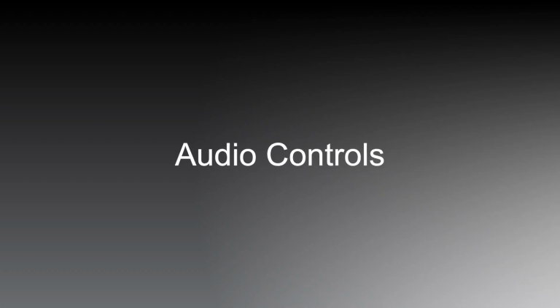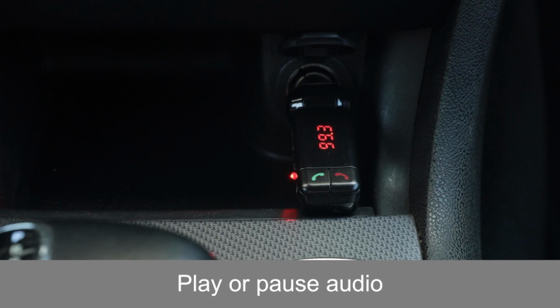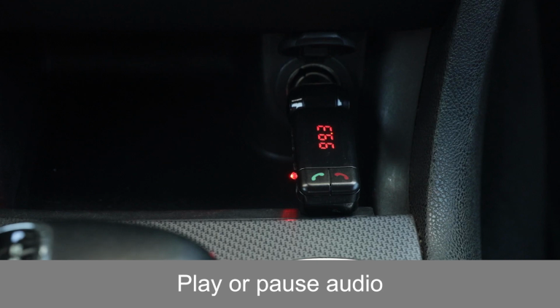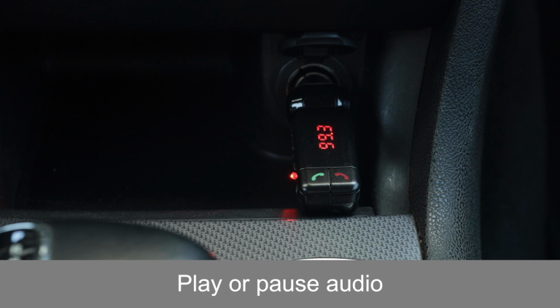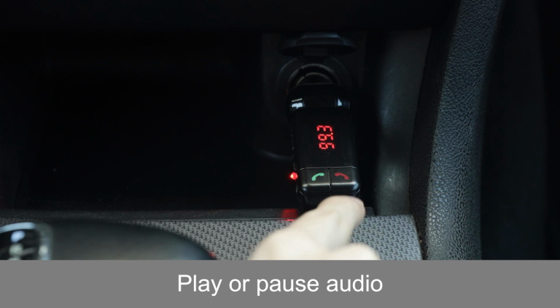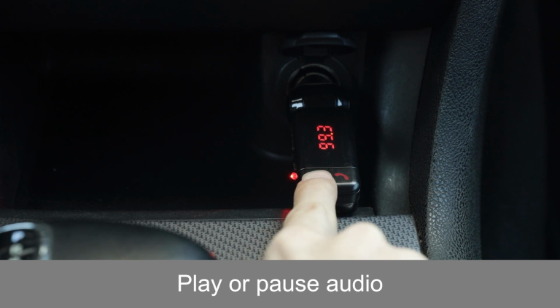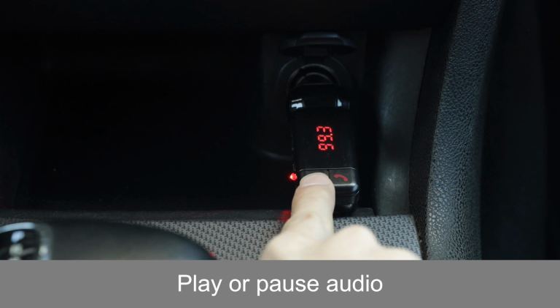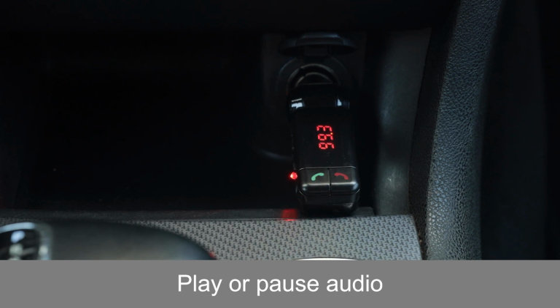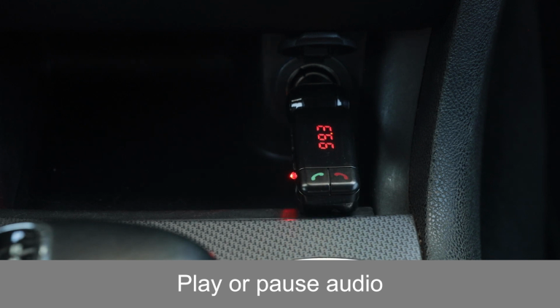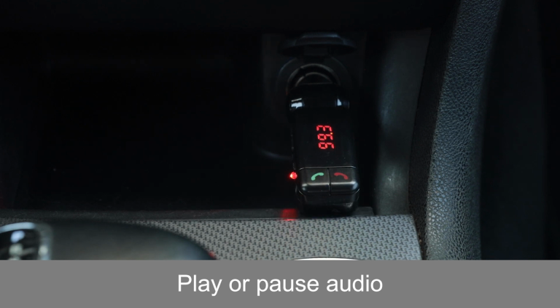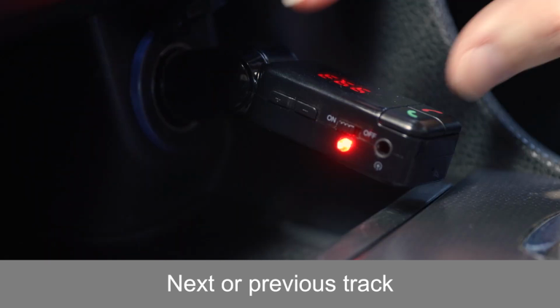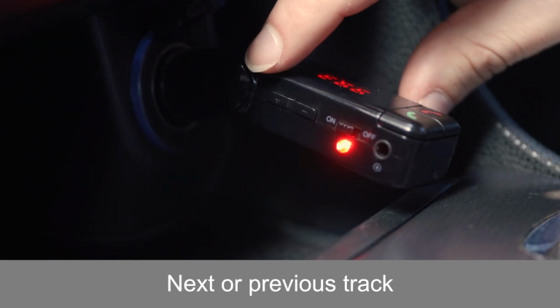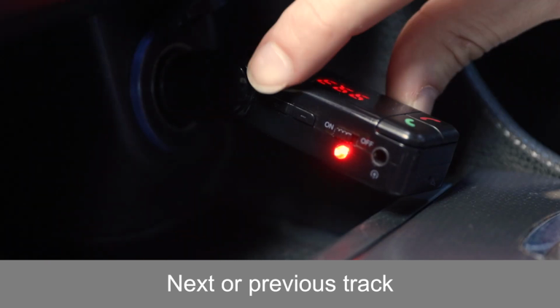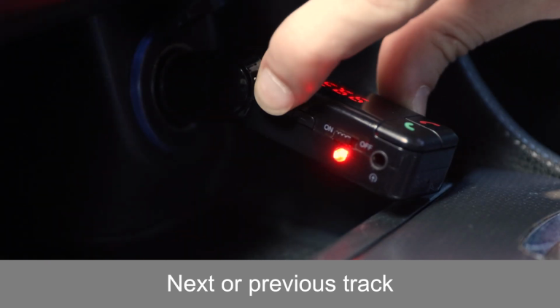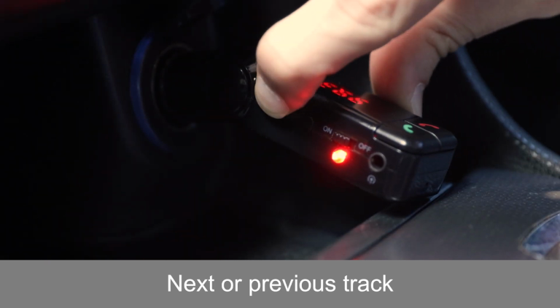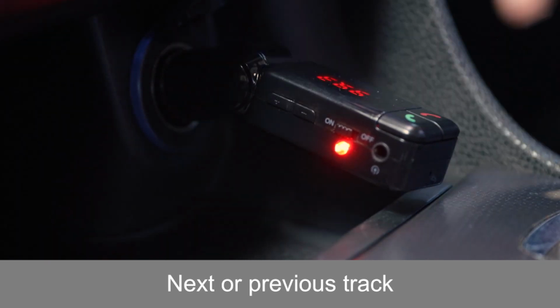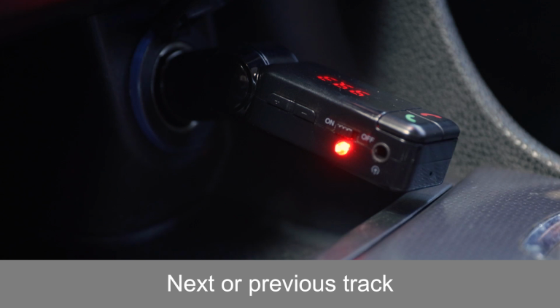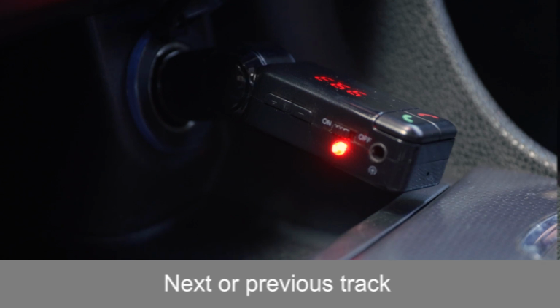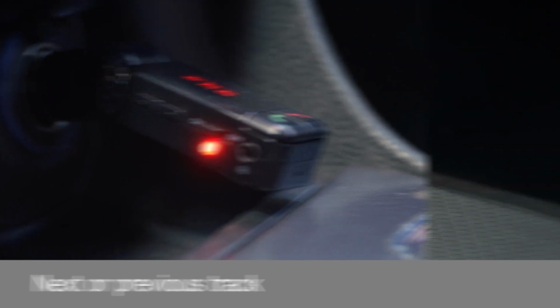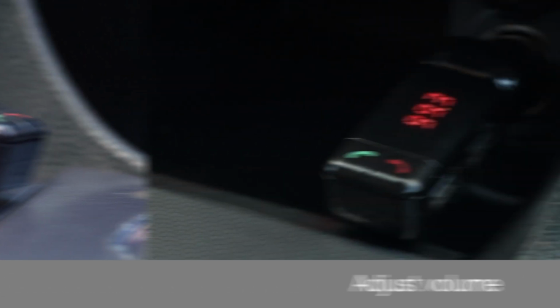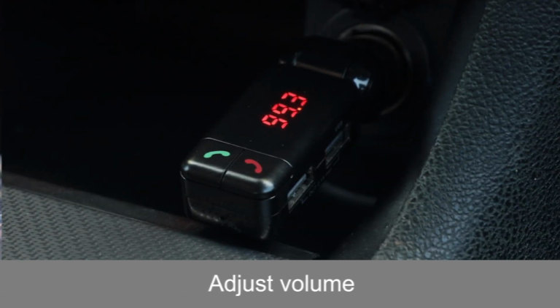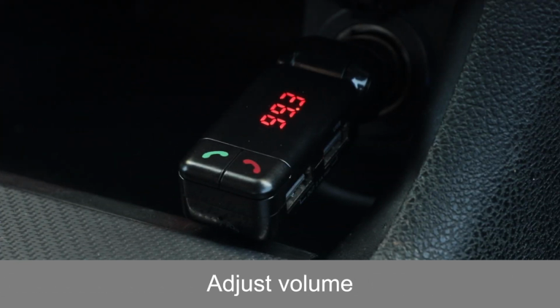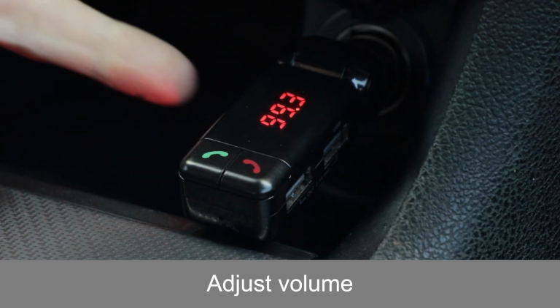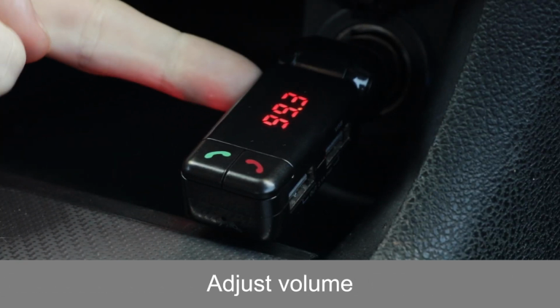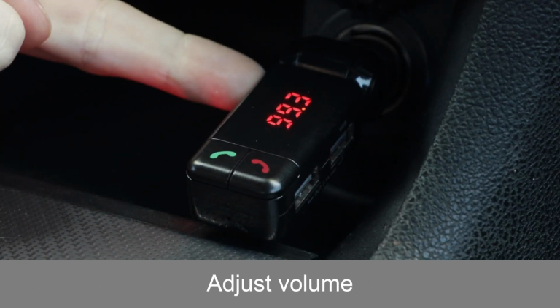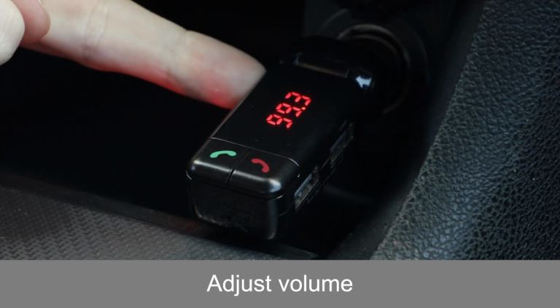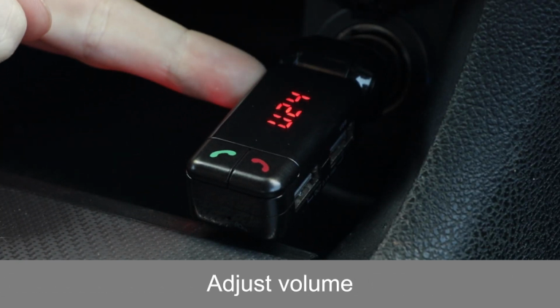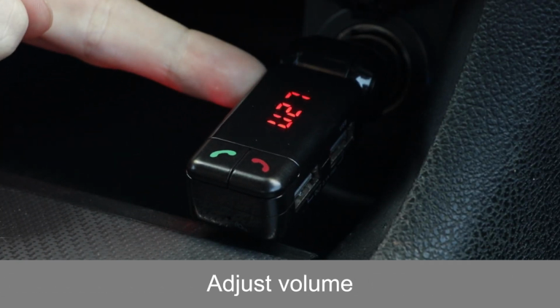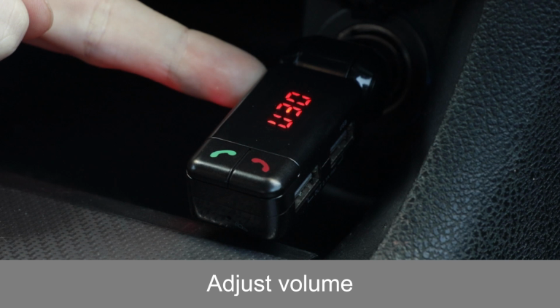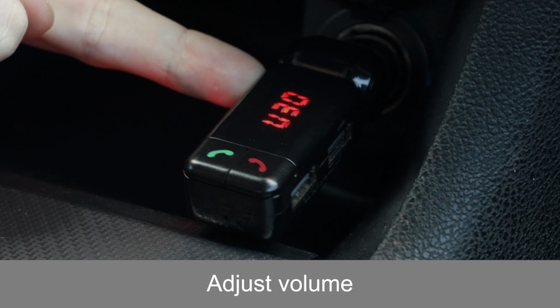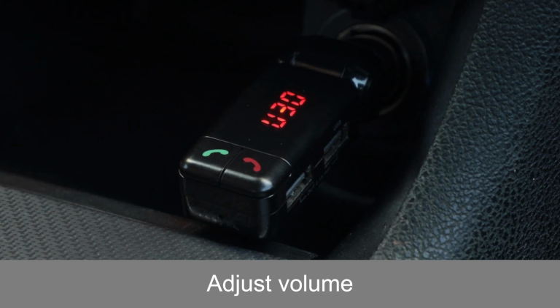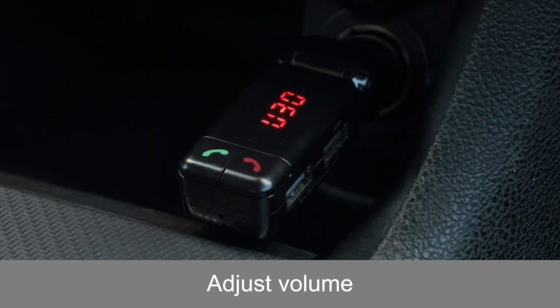To play or pause audio, press the green handset button. To change tracks, press the plus or minus button. Adjust the volume using the FM transmitter's plus and minus buttons or the car's audio controls.